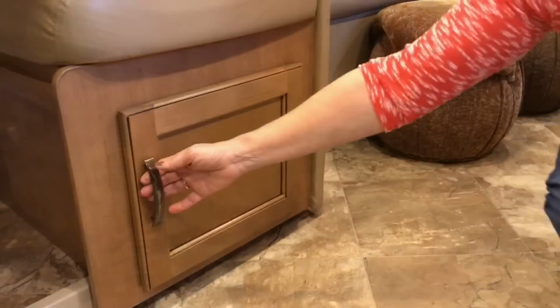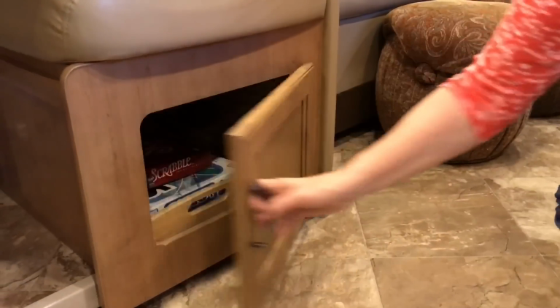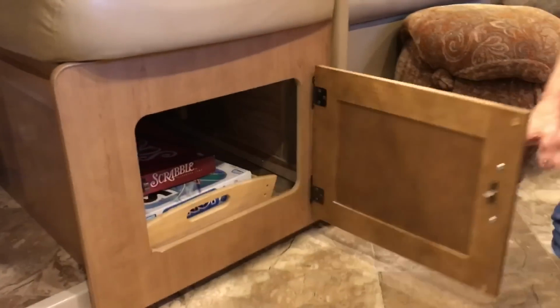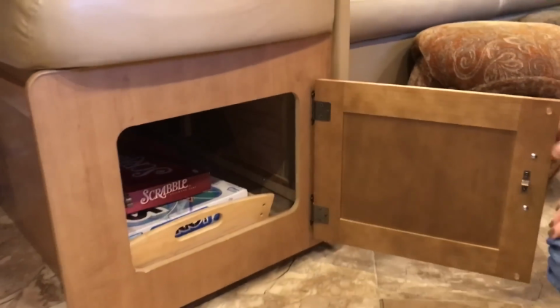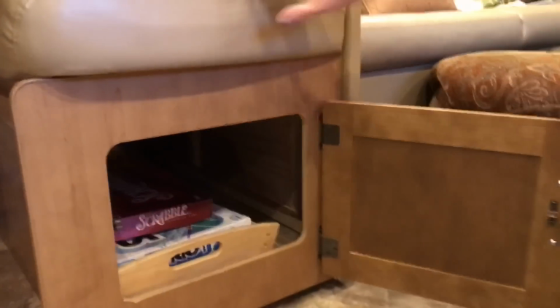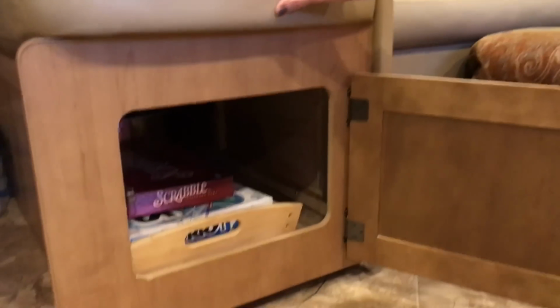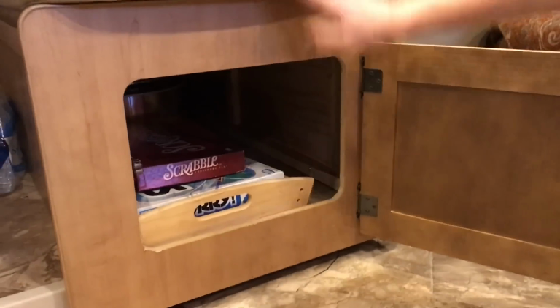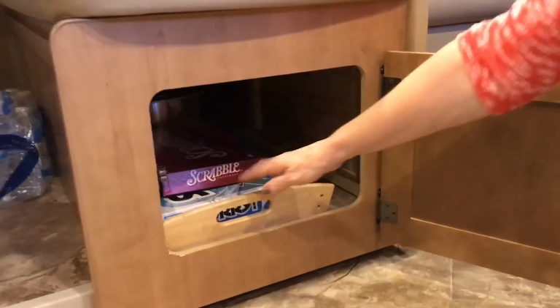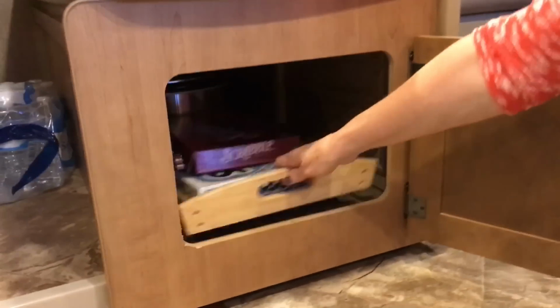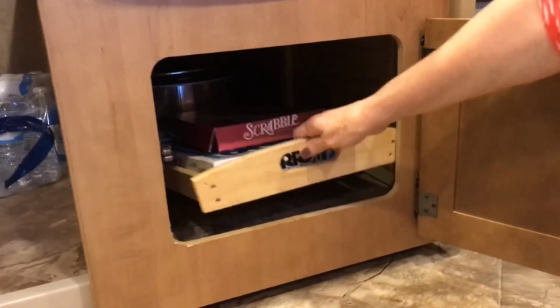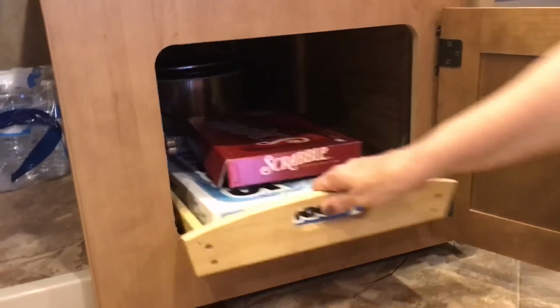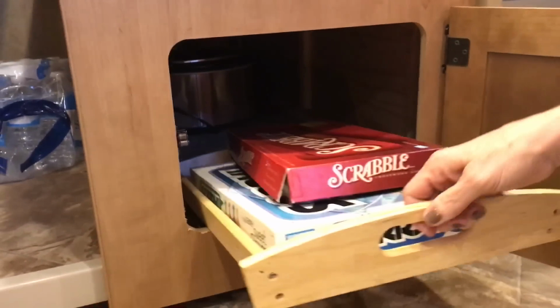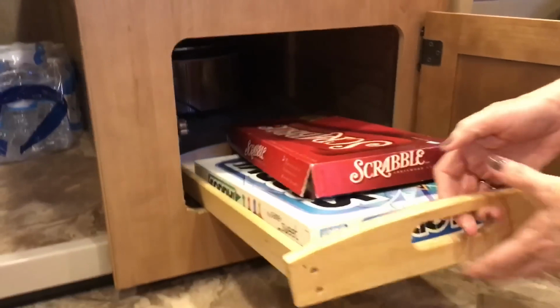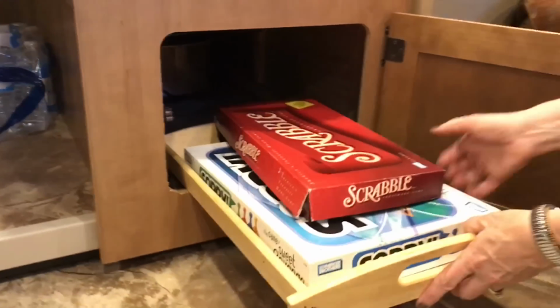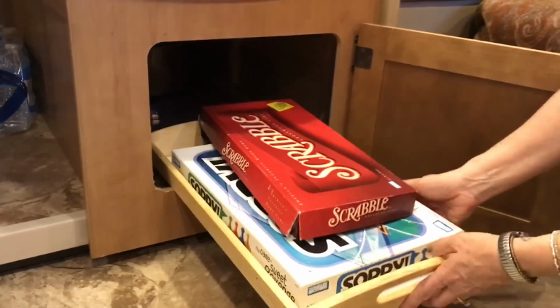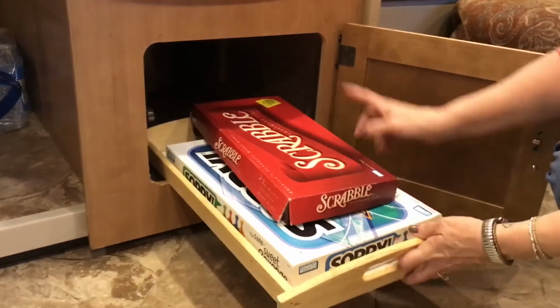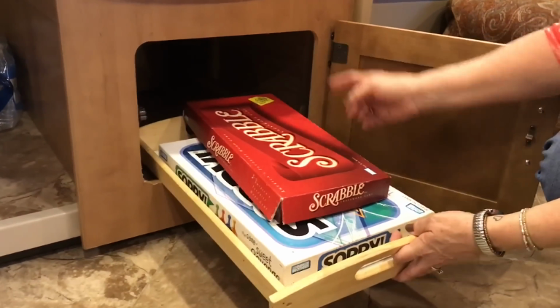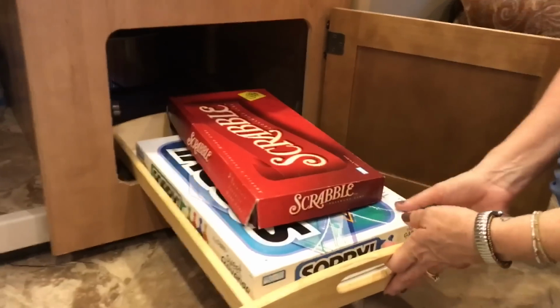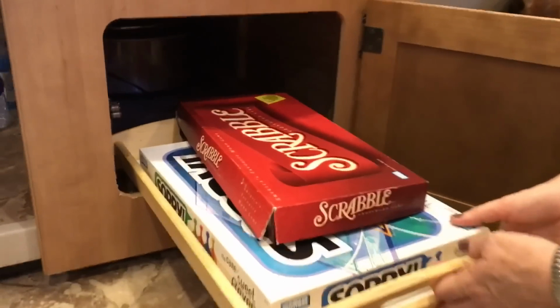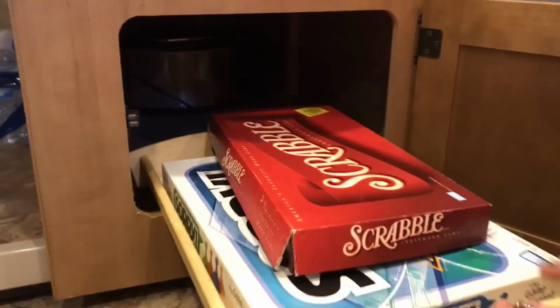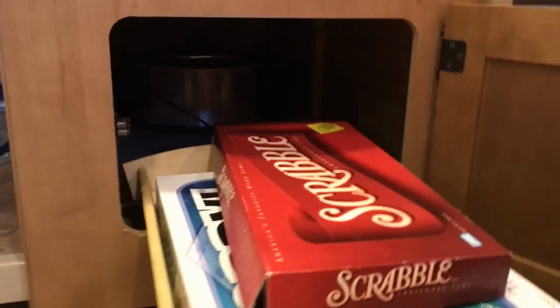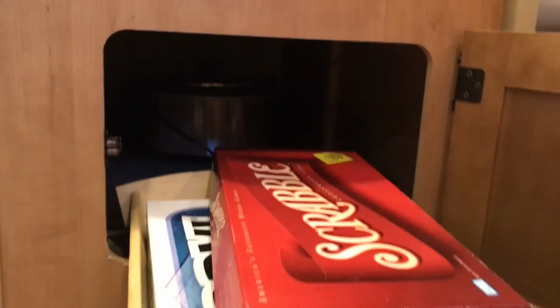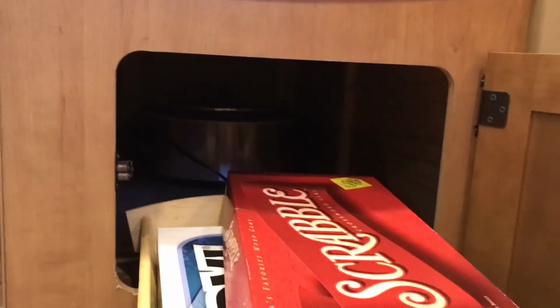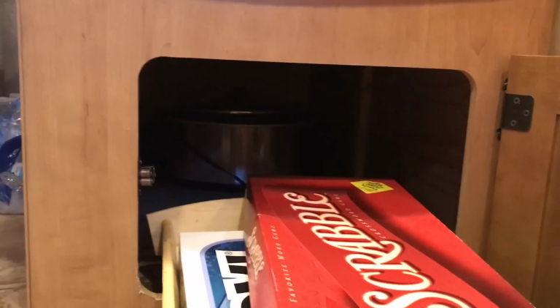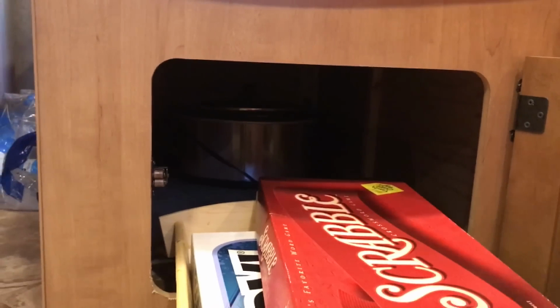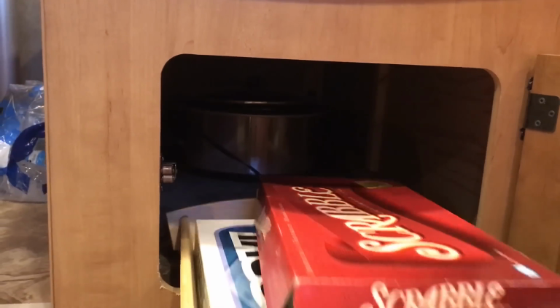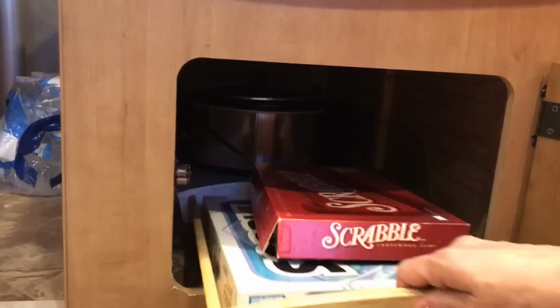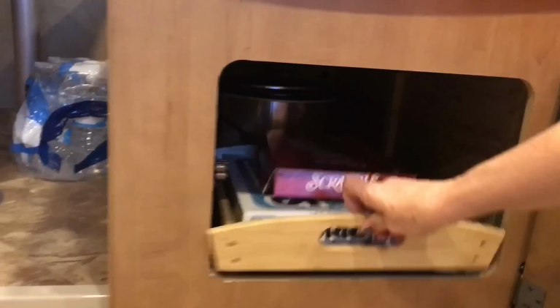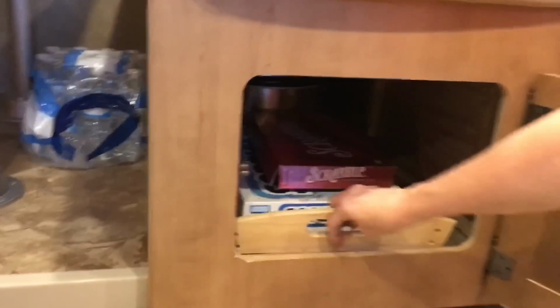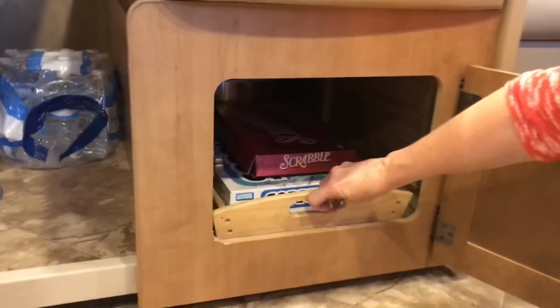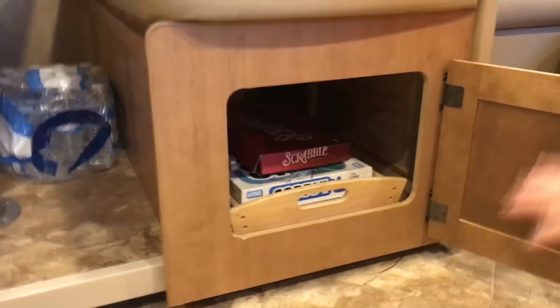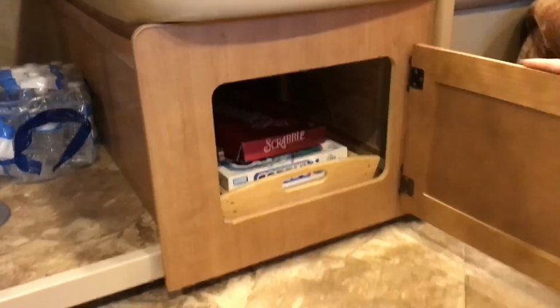We have one little compartment underneath the table. I keep a tray that I take outside, and up in there is my crock pot and a few games that I keep under there.